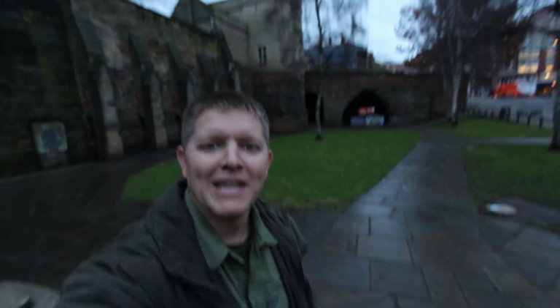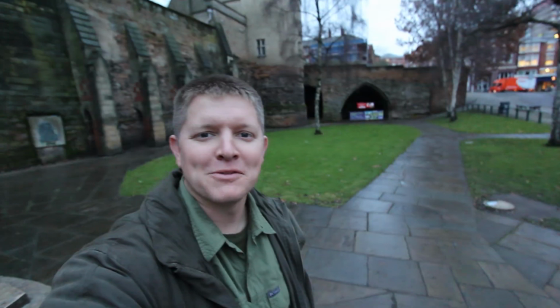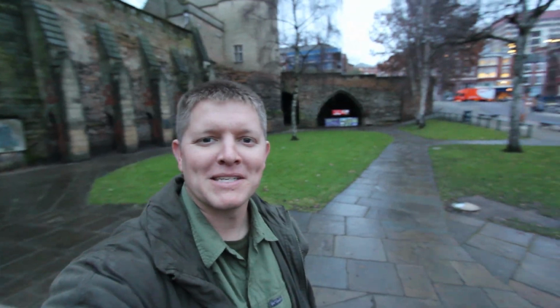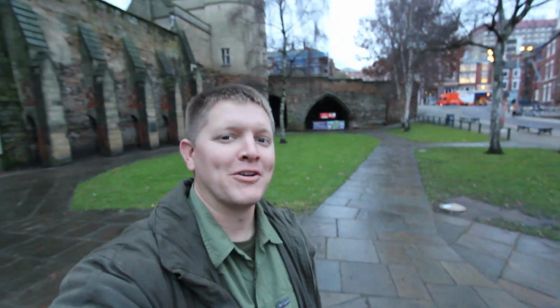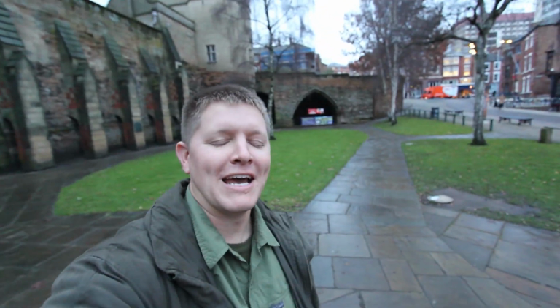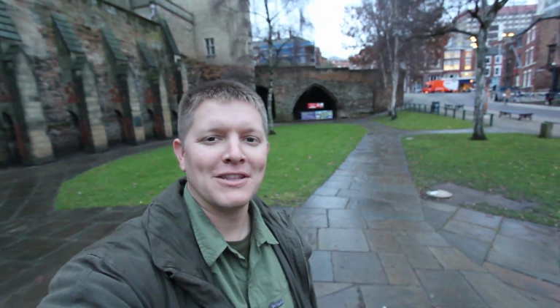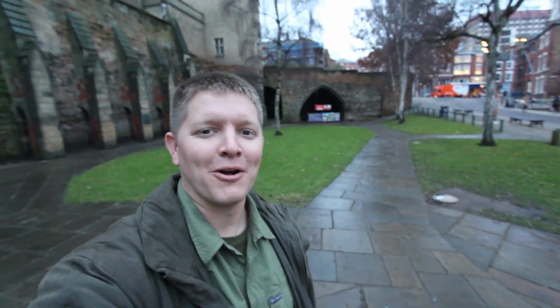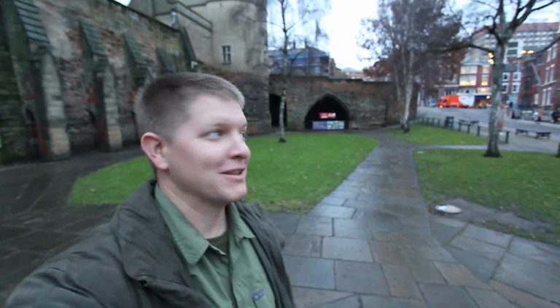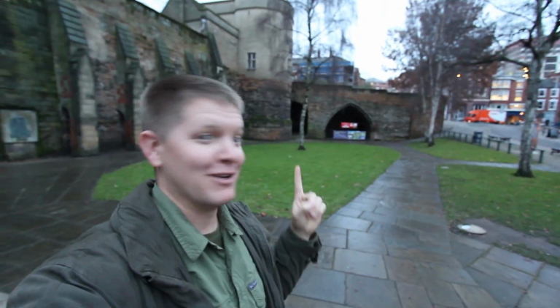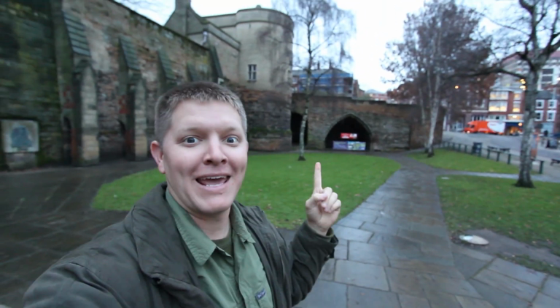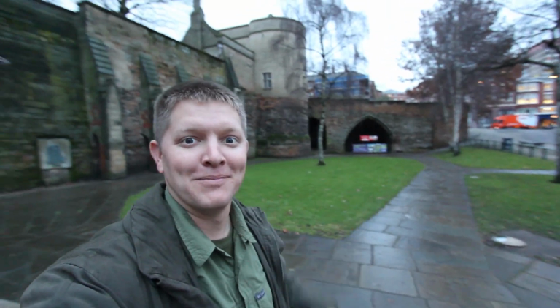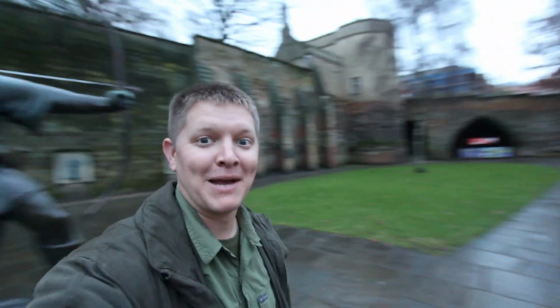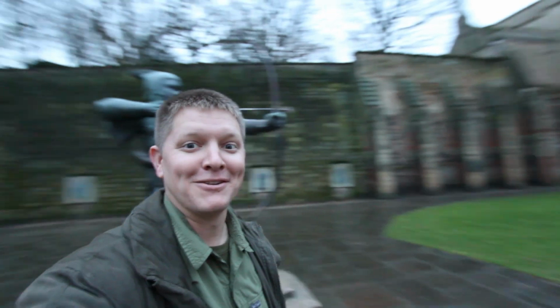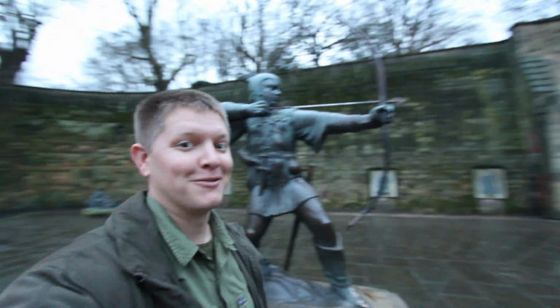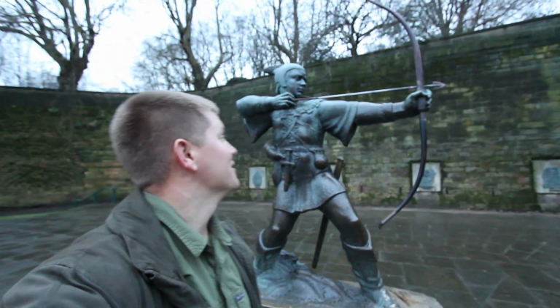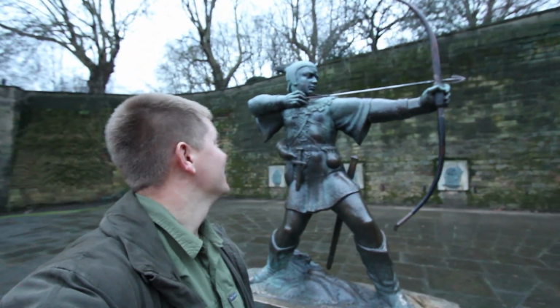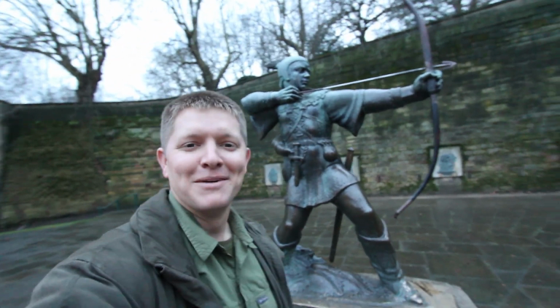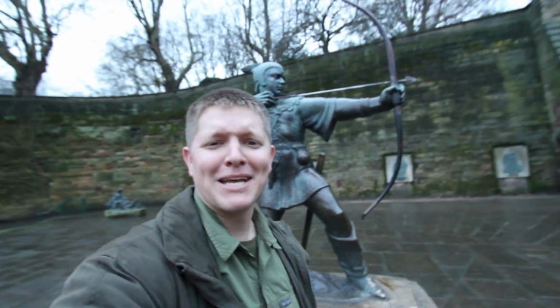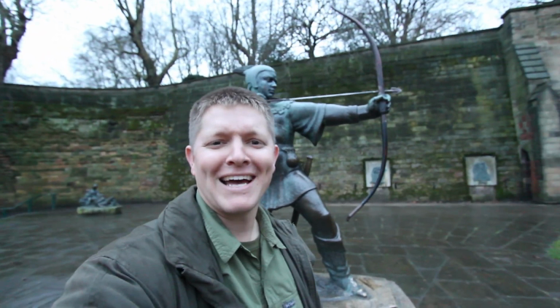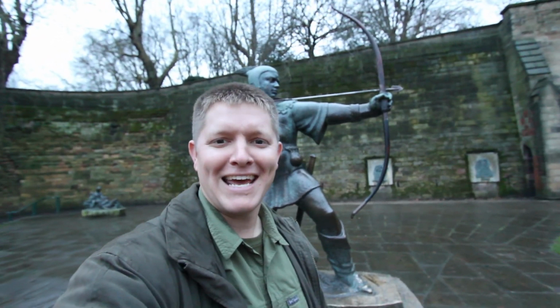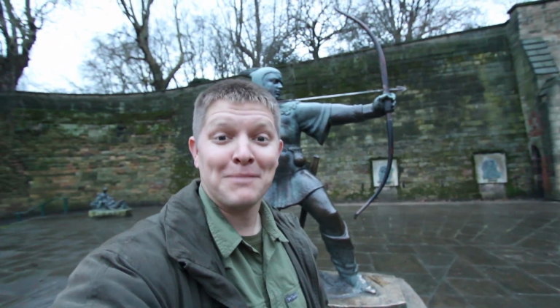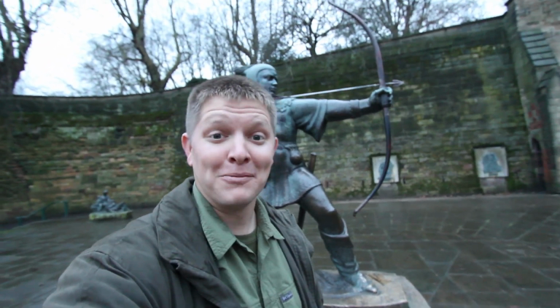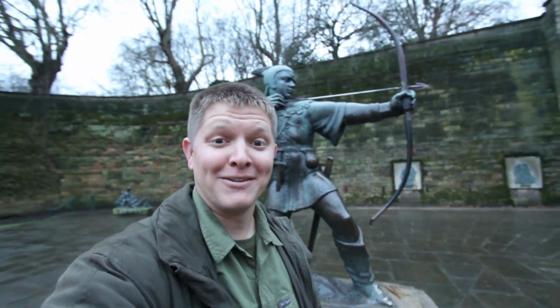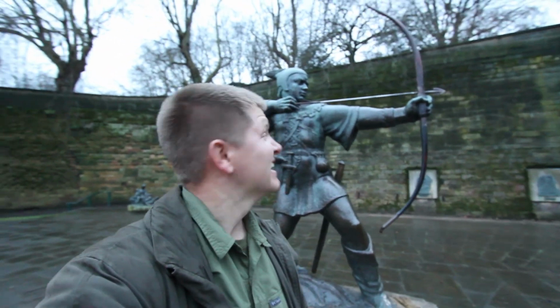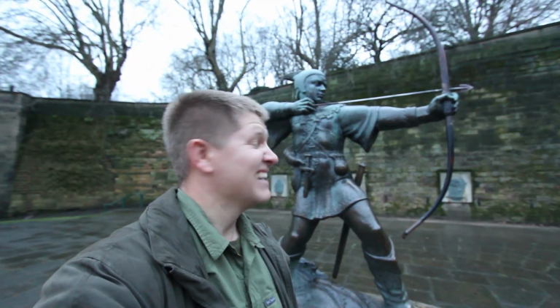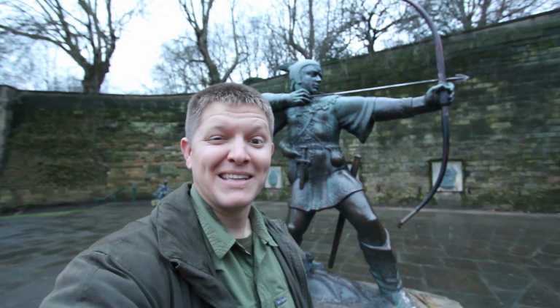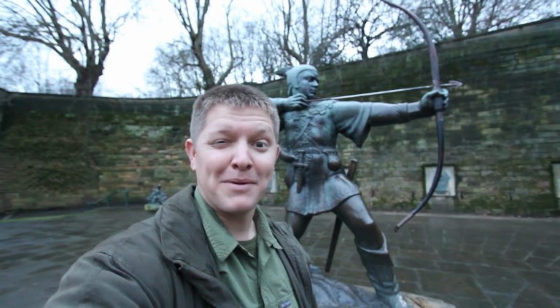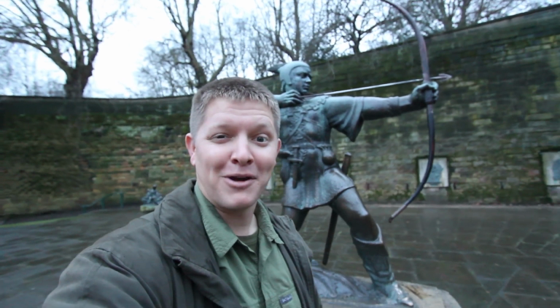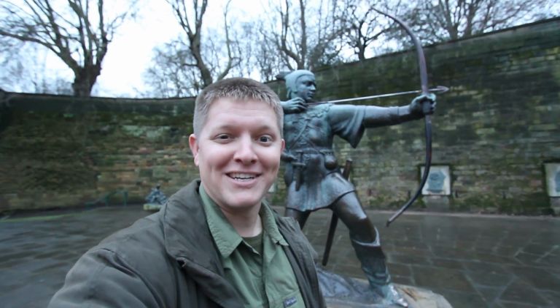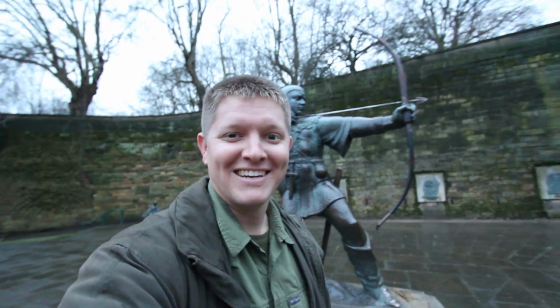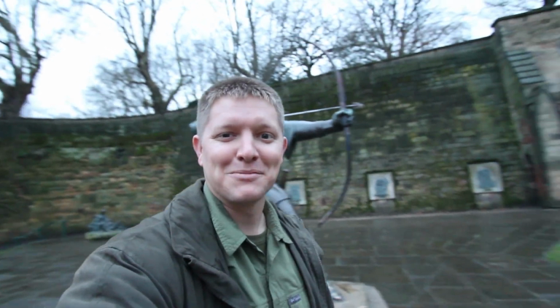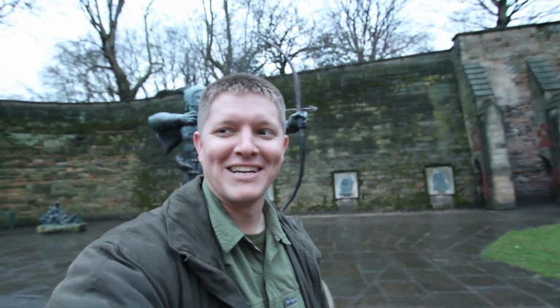Hey, it's me, Destin. Welcome back to Smarter Every Day. I know when you think about archery, you think about Nottingham and one guy in particular — Robin Hood. But I'm going to tell you about a guy today in my hometown that might even be better than Robin Hood.